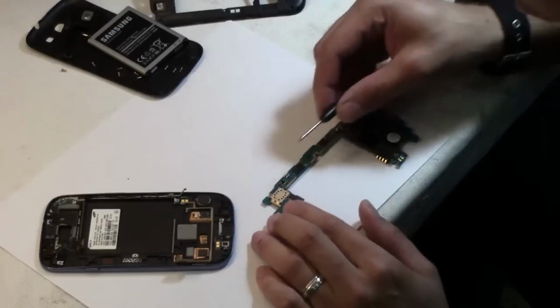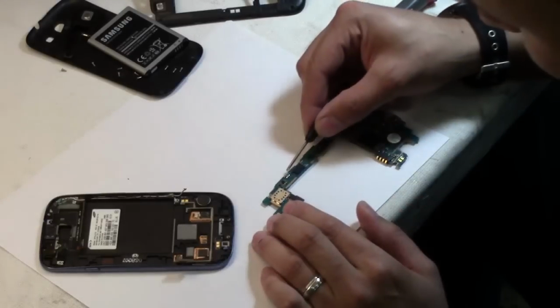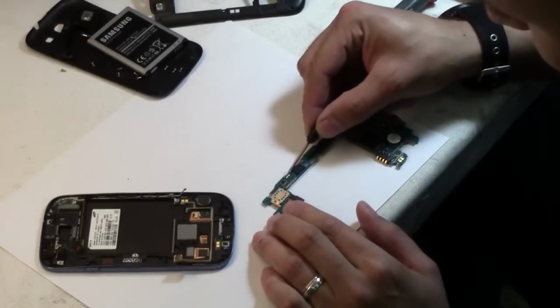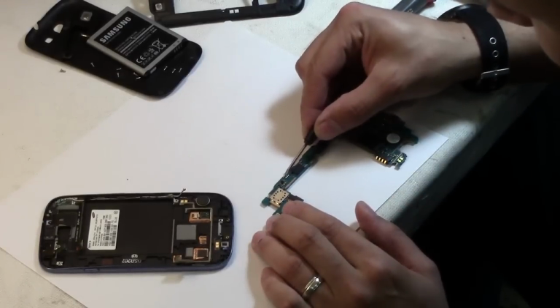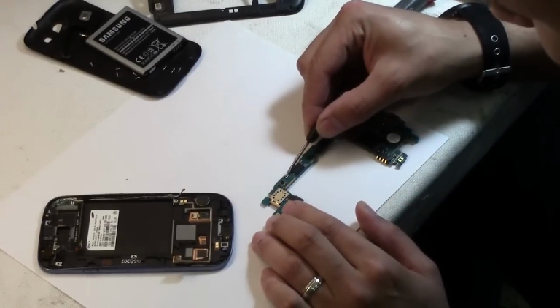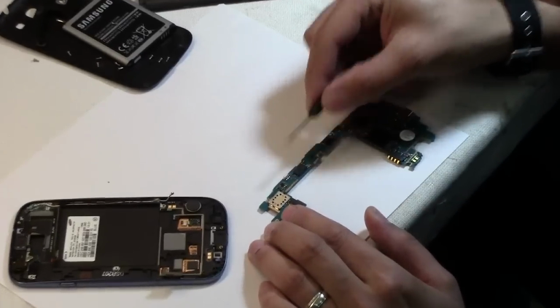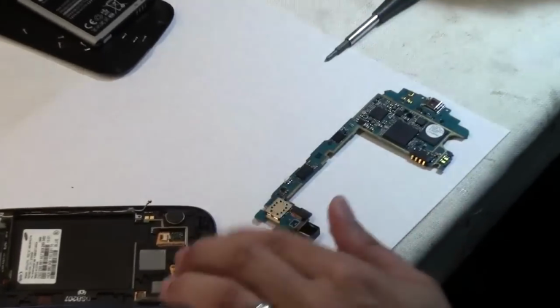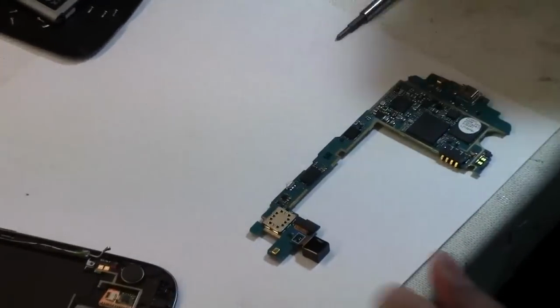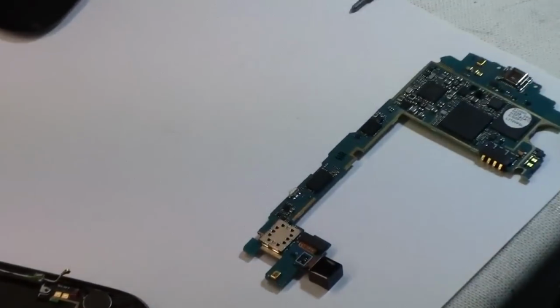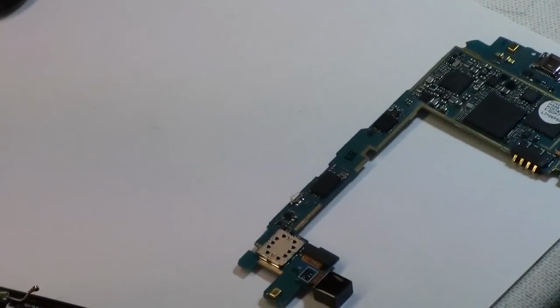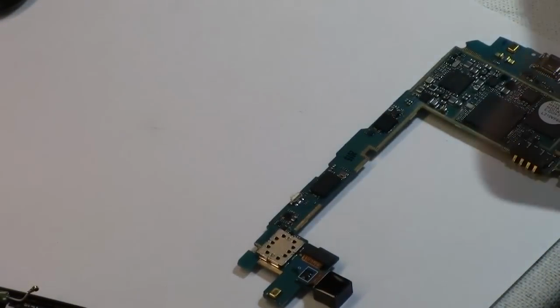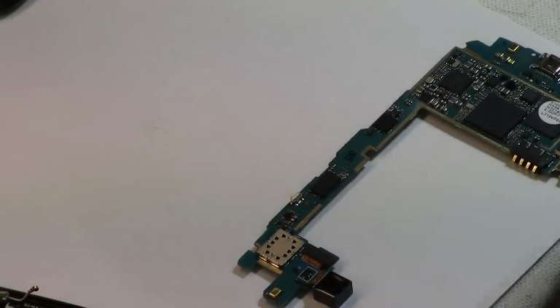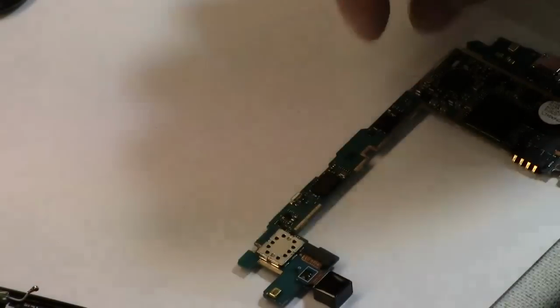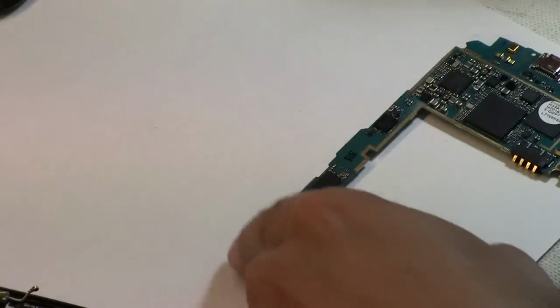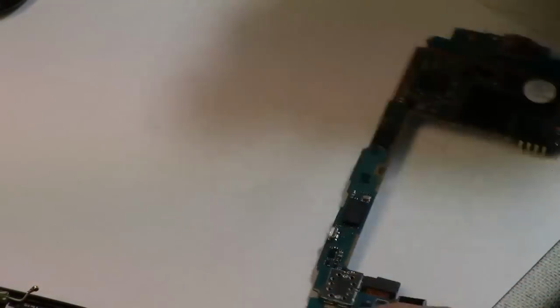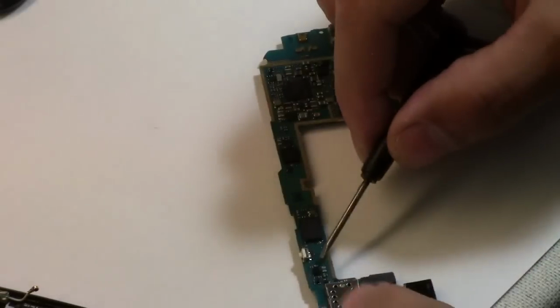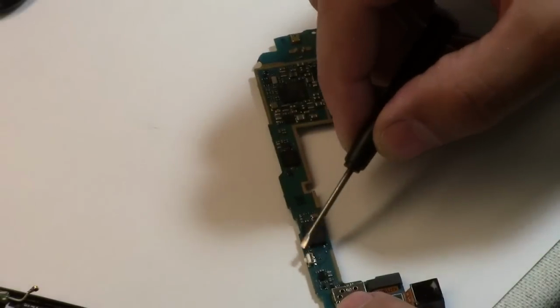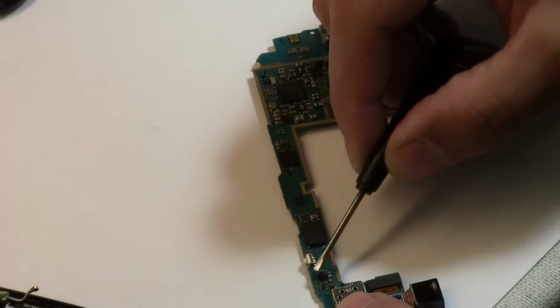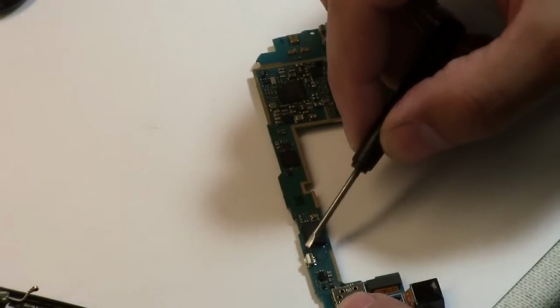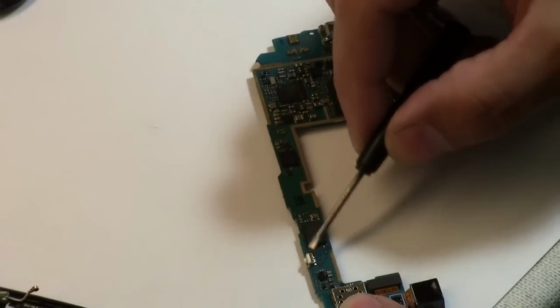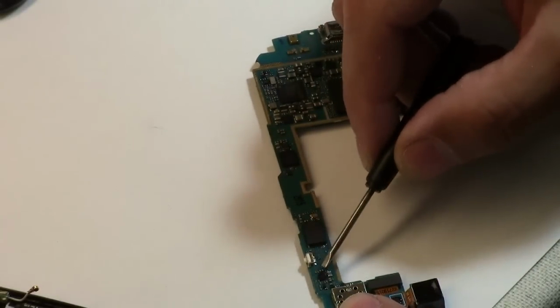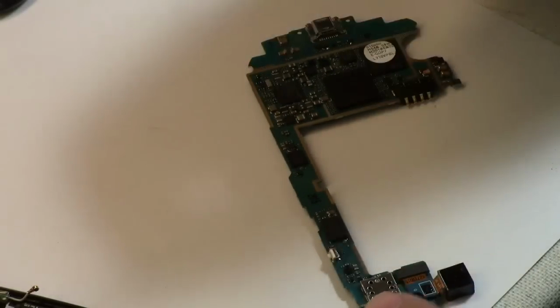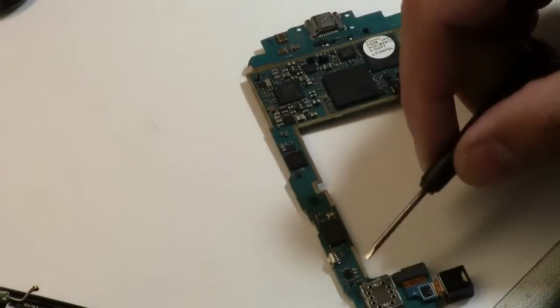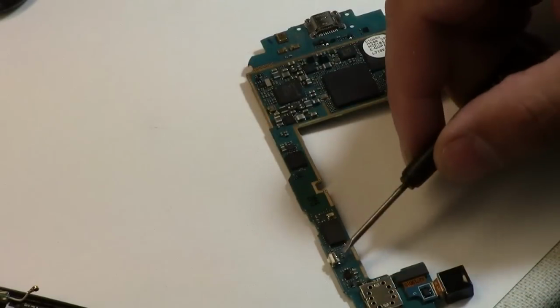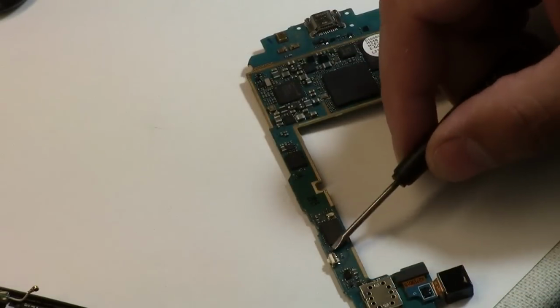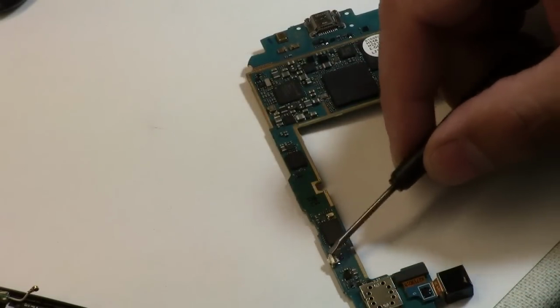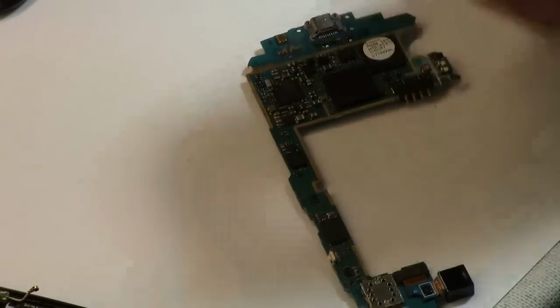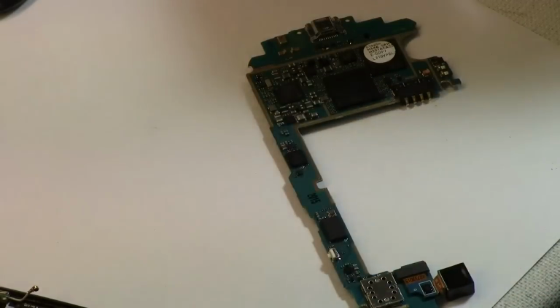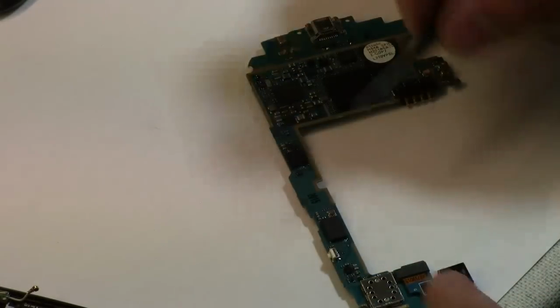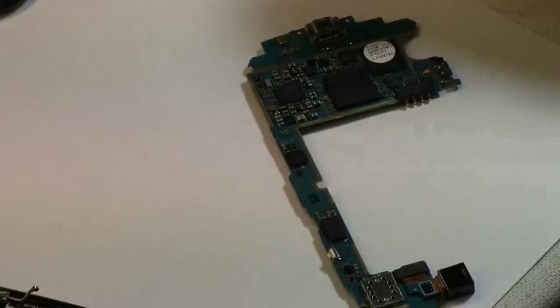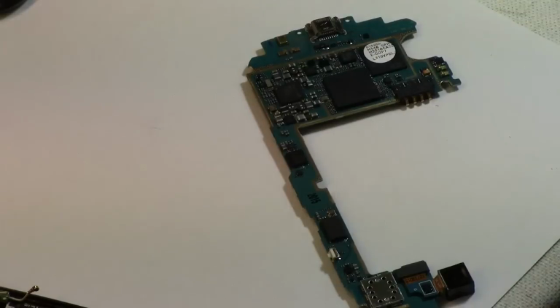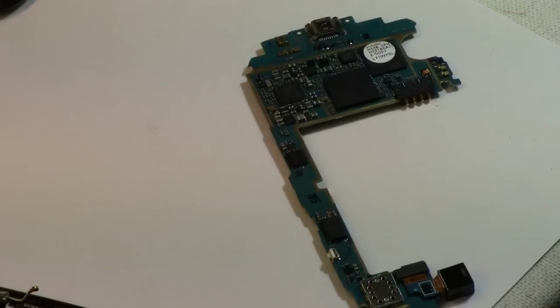This is the power button. We're going to start by covering everything that's around the power button because we're going to use some heat, and we don't want anything to start moving while we are taking off the power button.